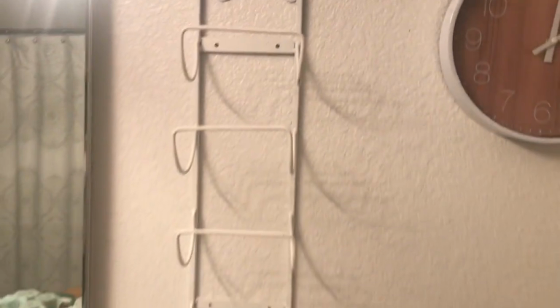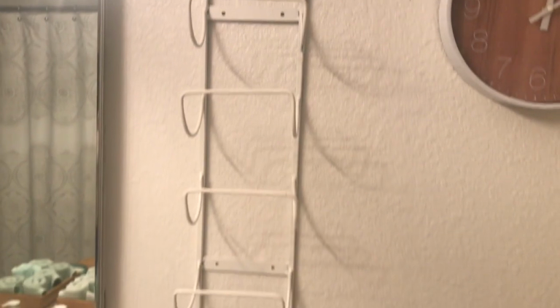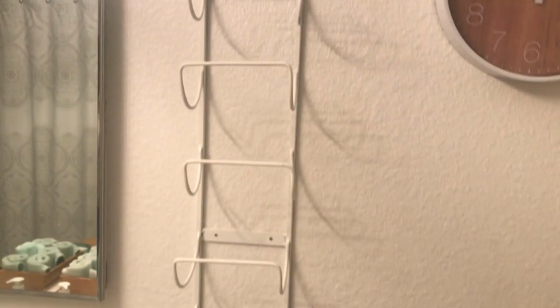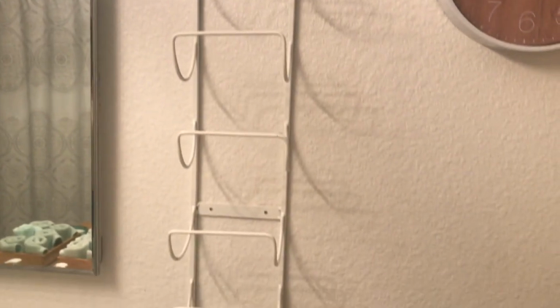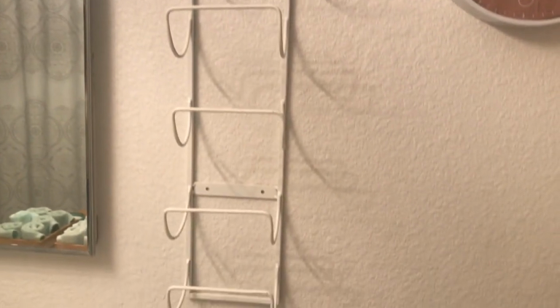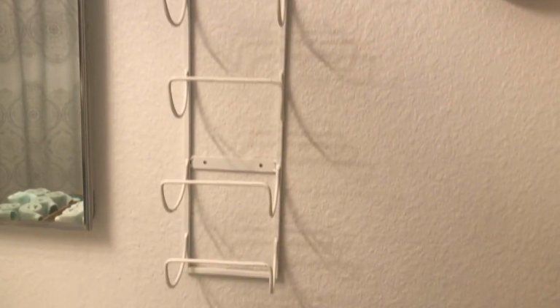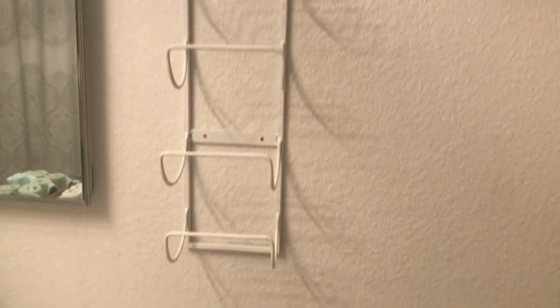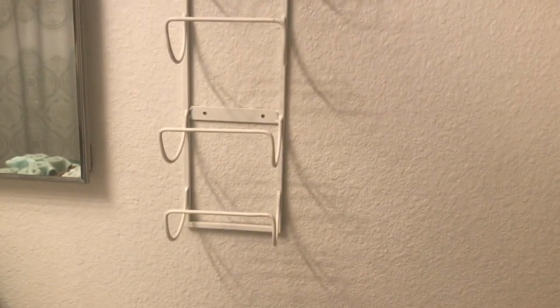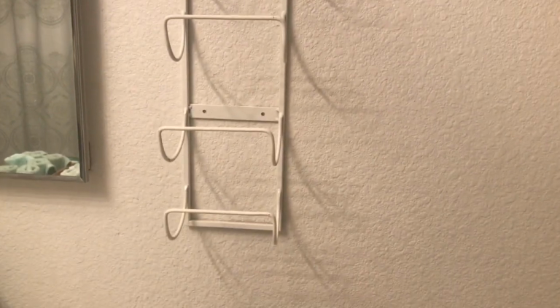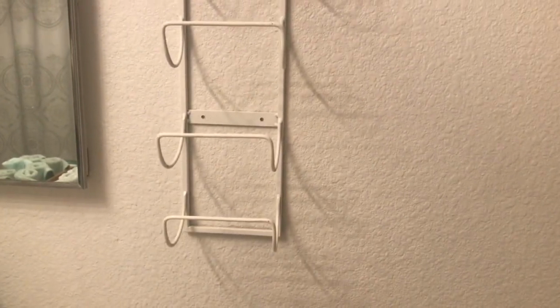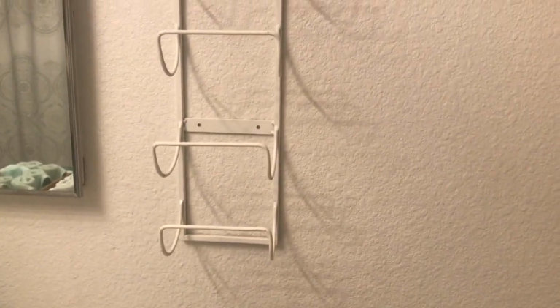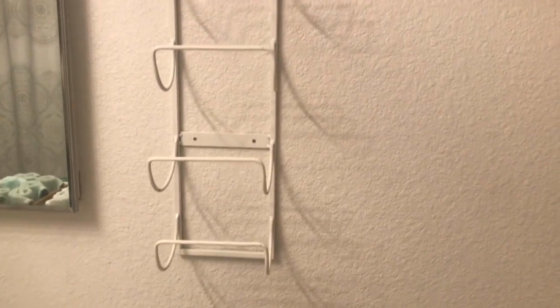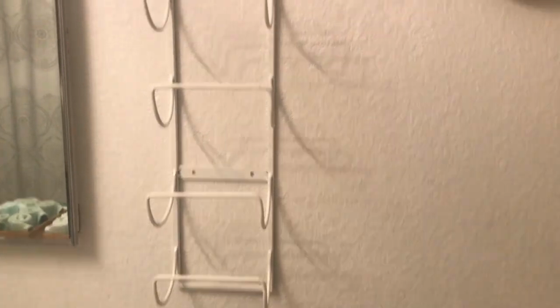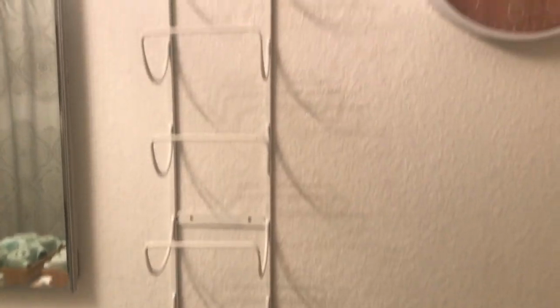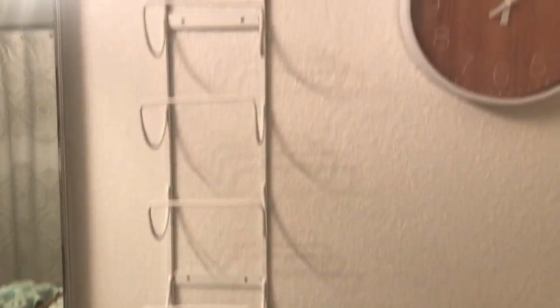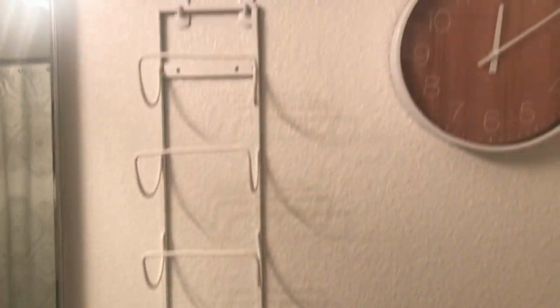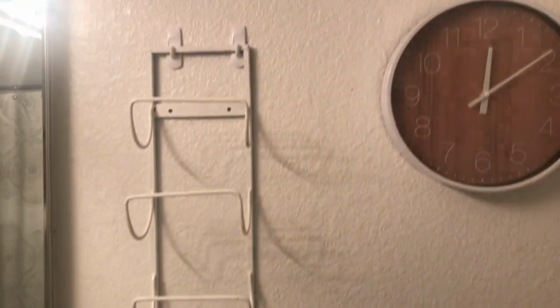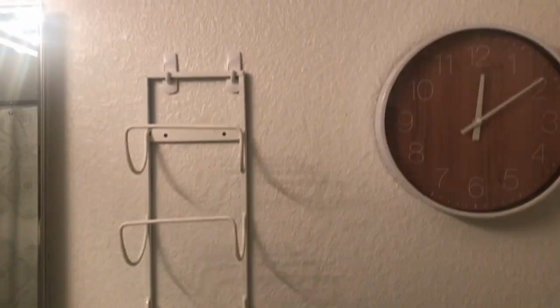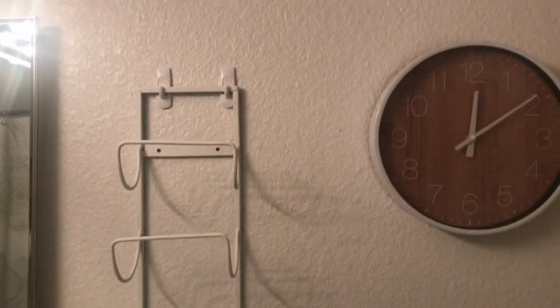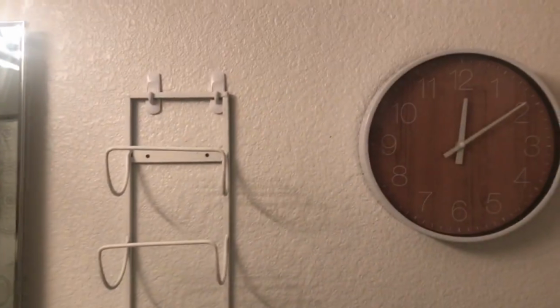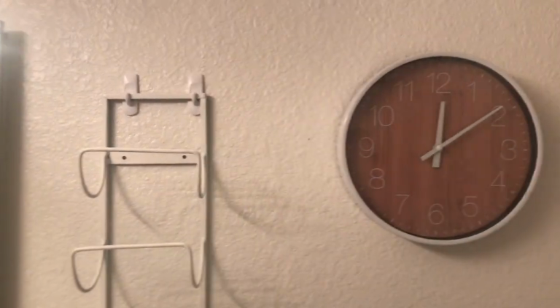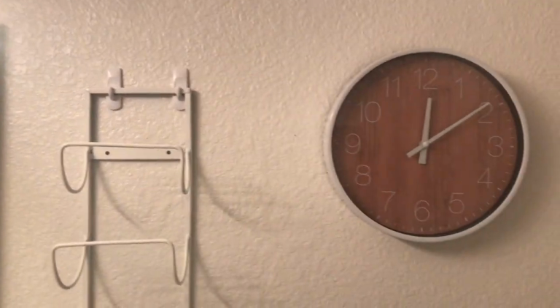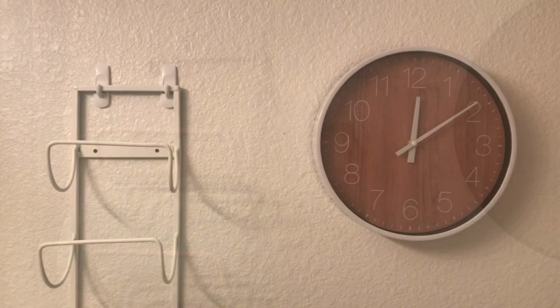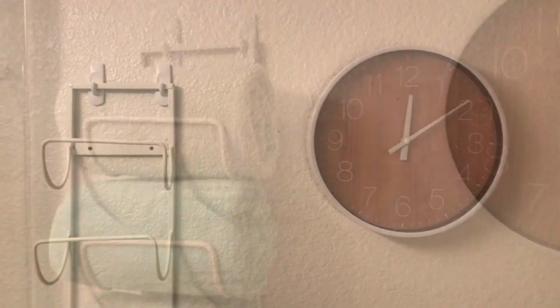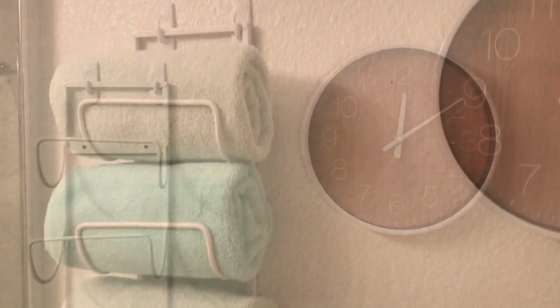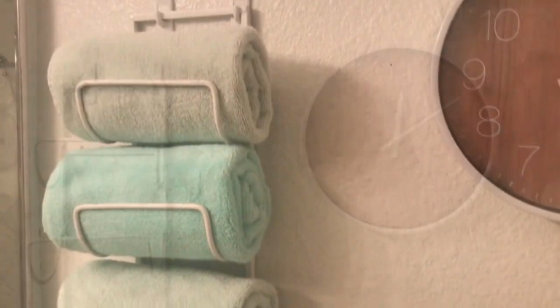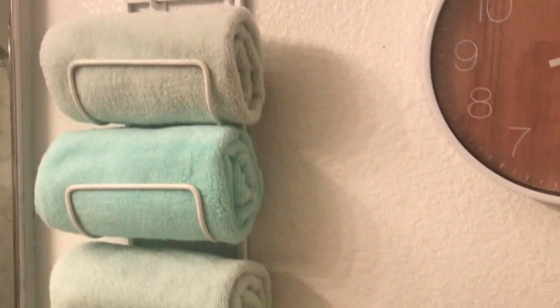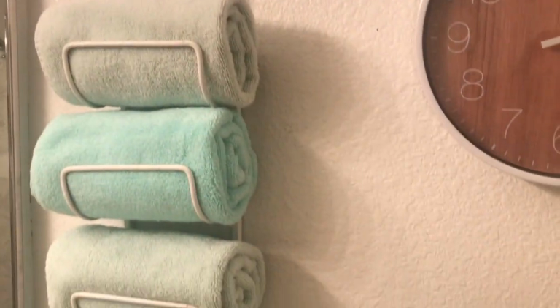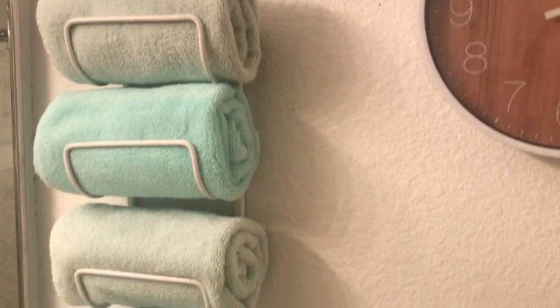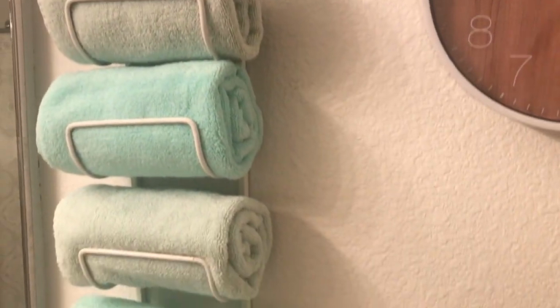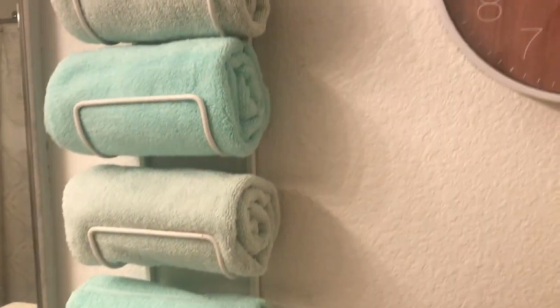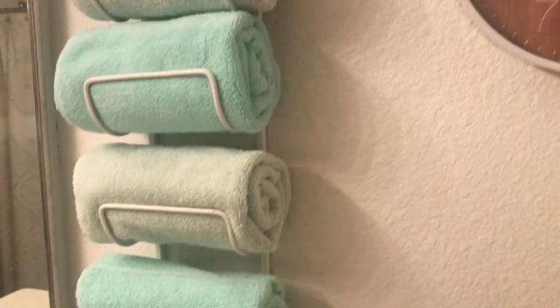I like to keep a lot of fresh, clean towels in my bedroom, separately for the face, hands, and the body.